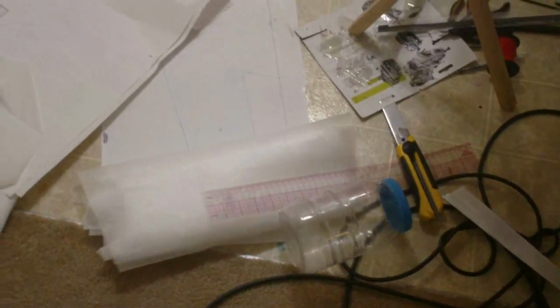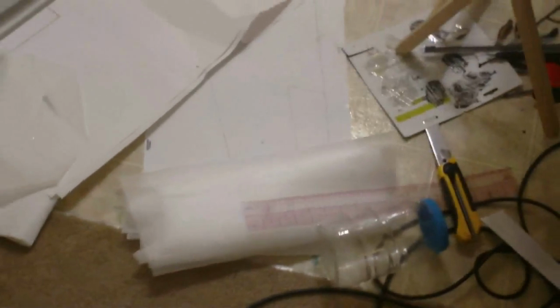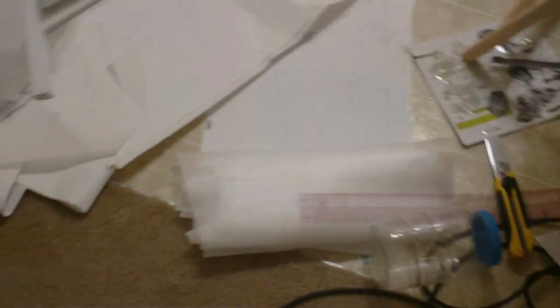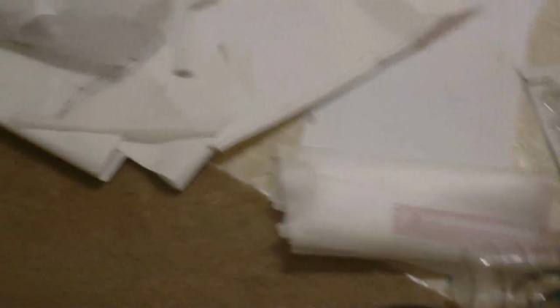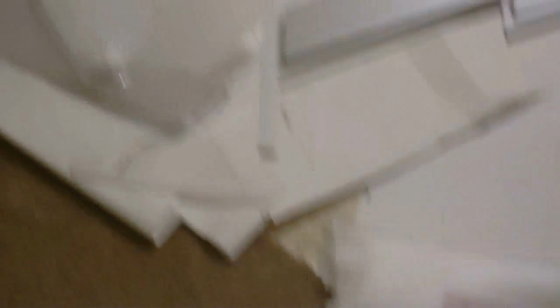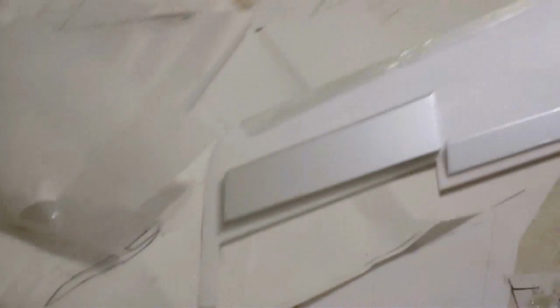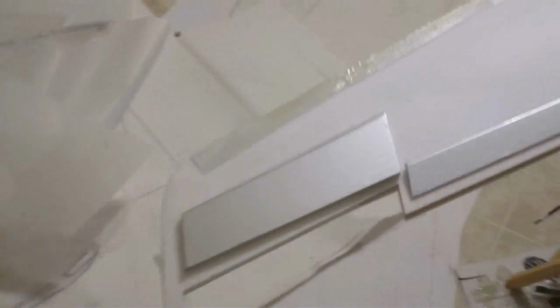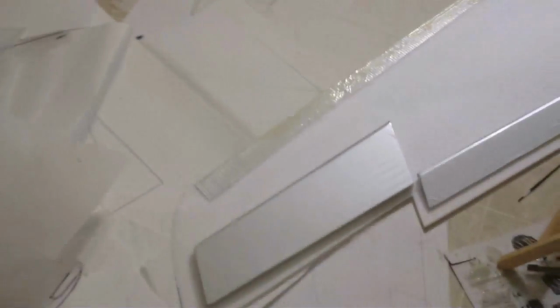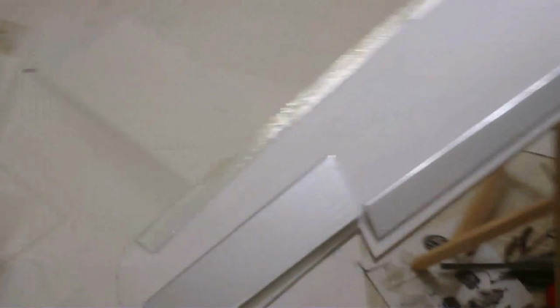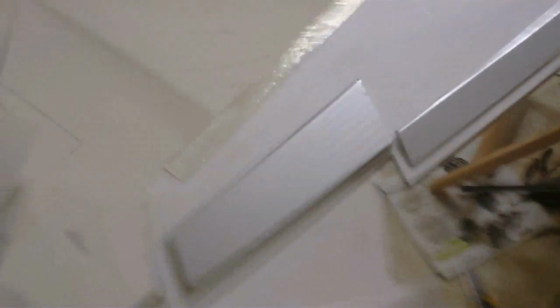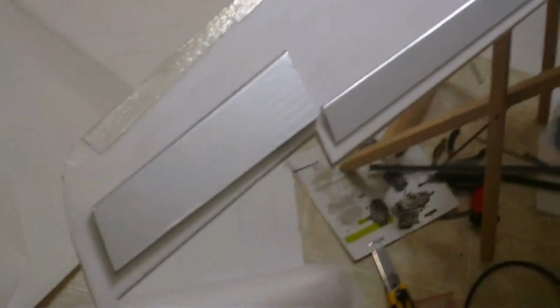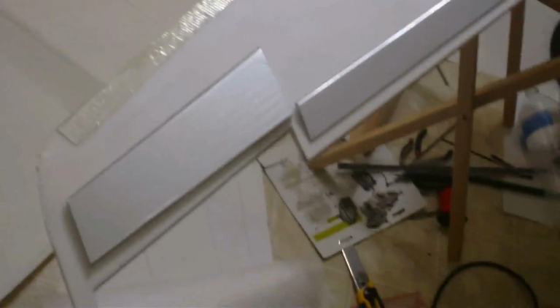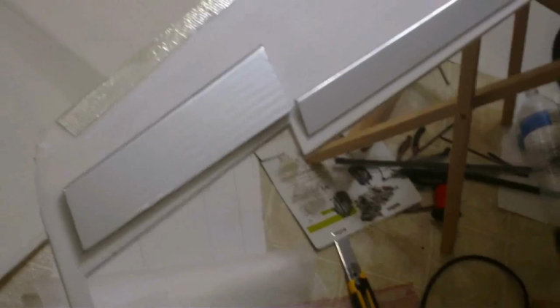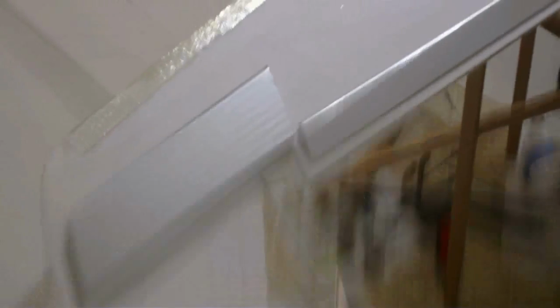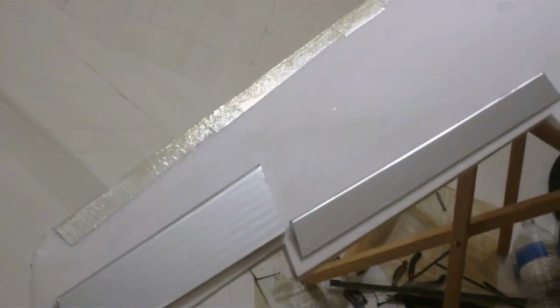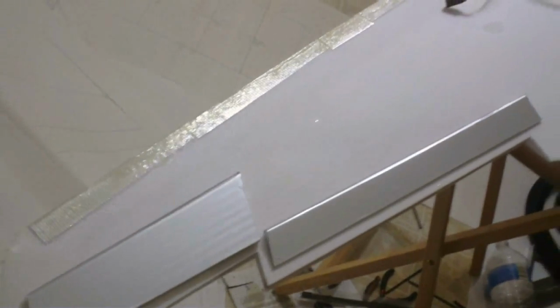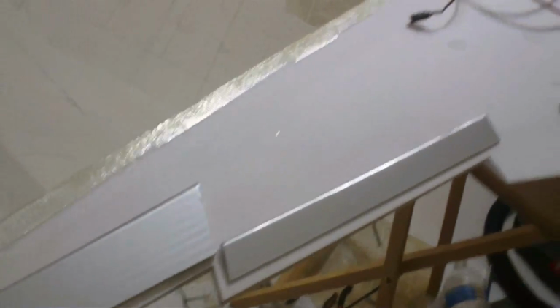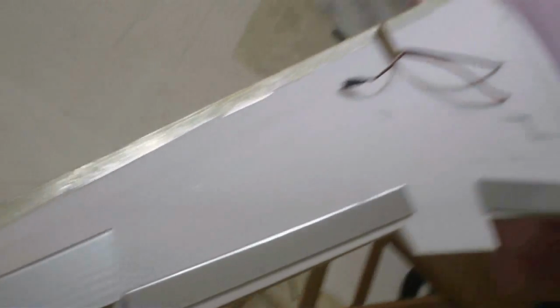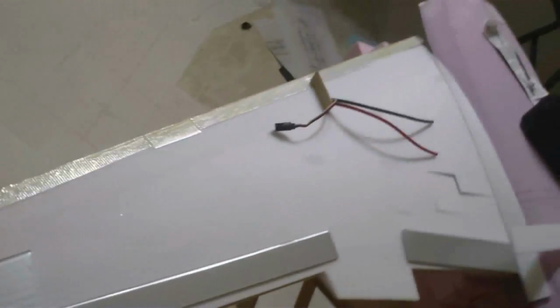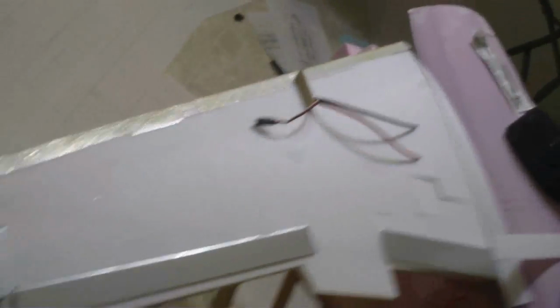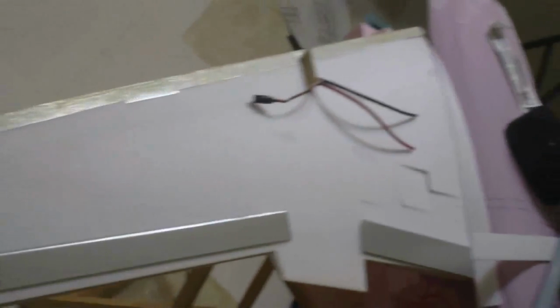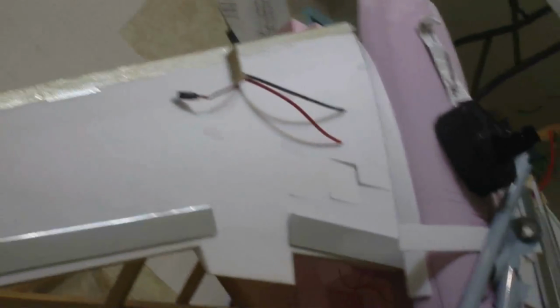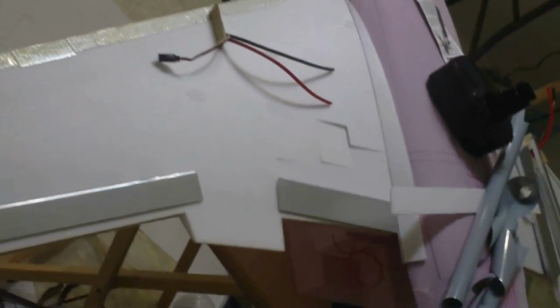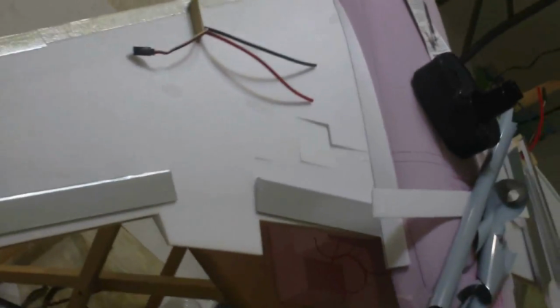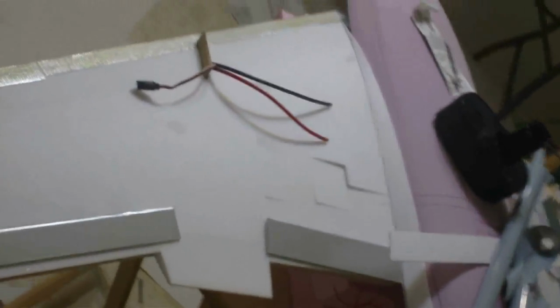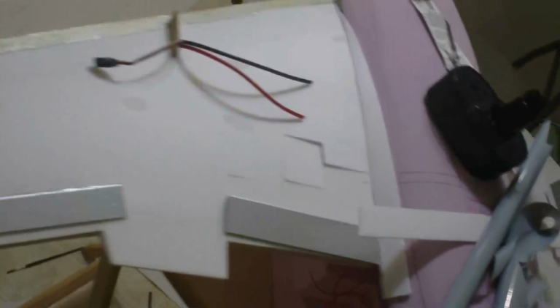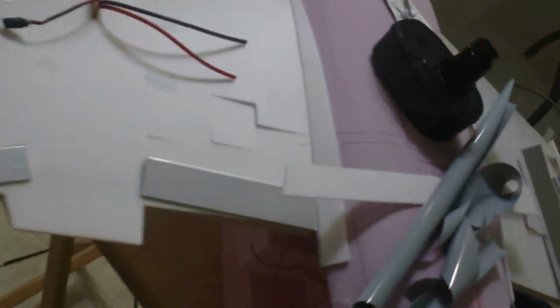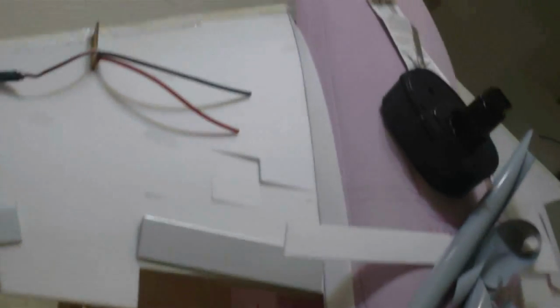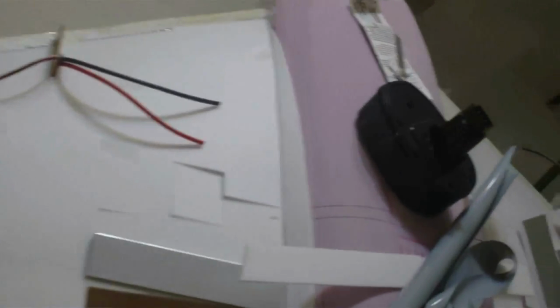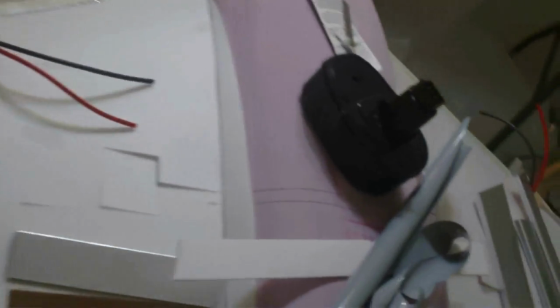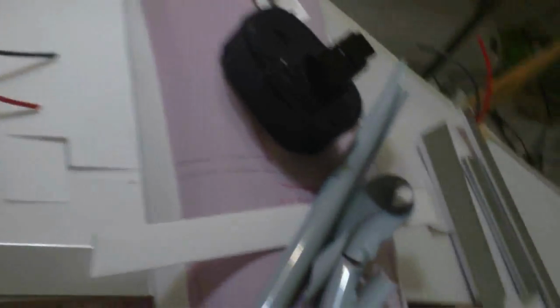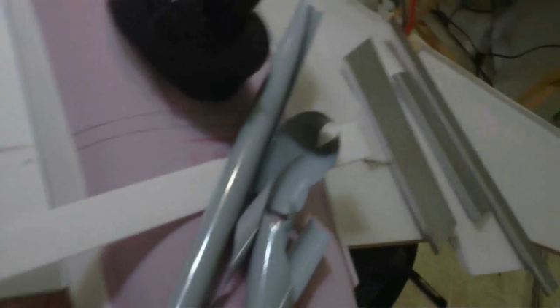Hey, this is DemonDriver, back again with more A300 build, and what you're looking at now right here is the underside of the A300's wing.